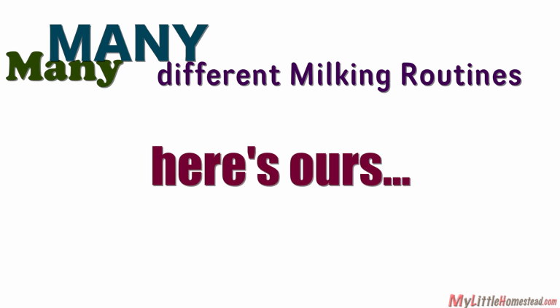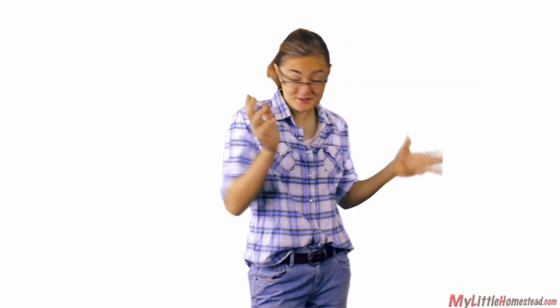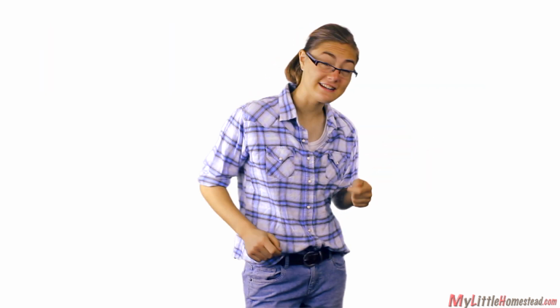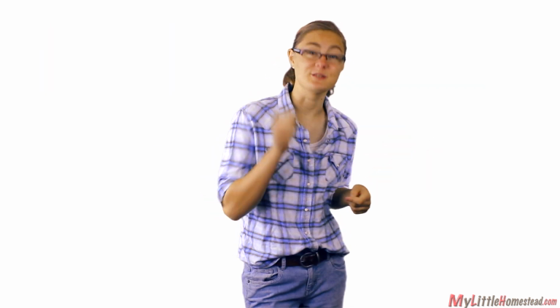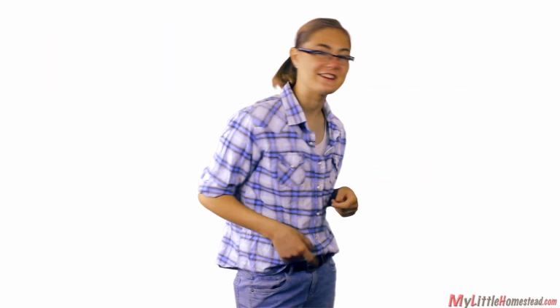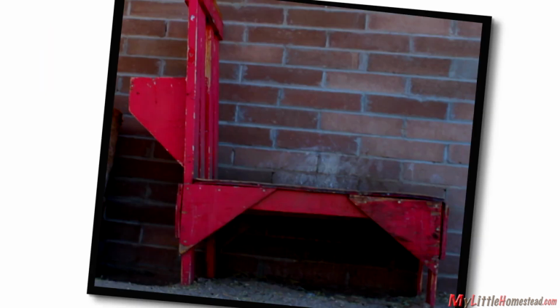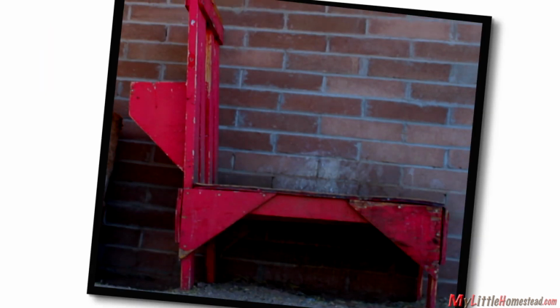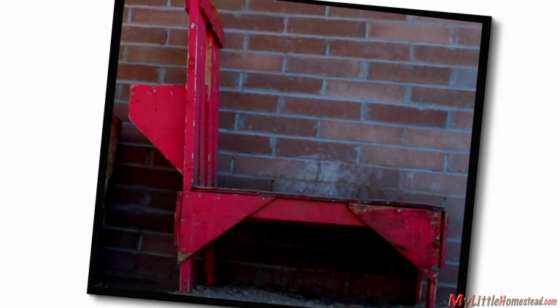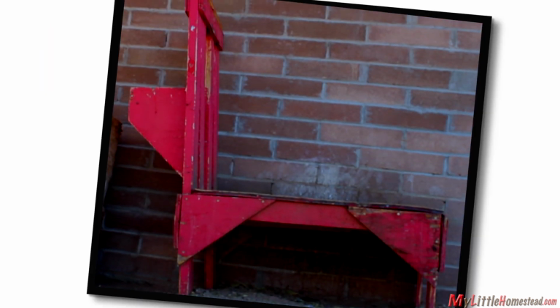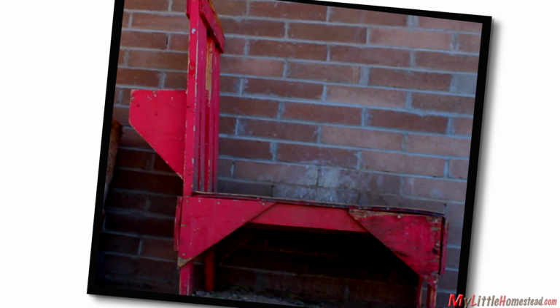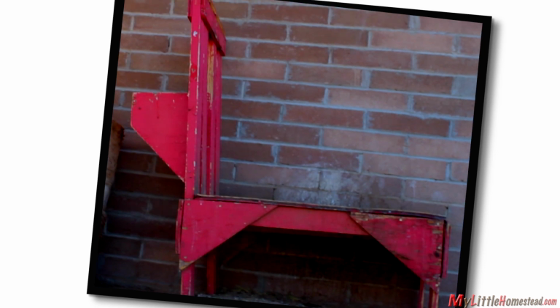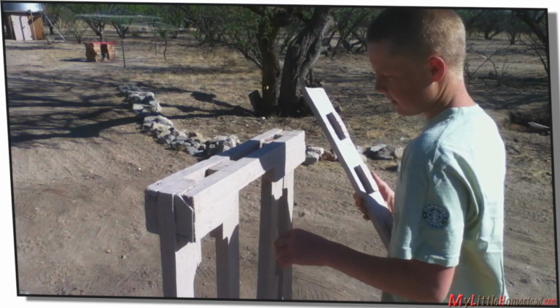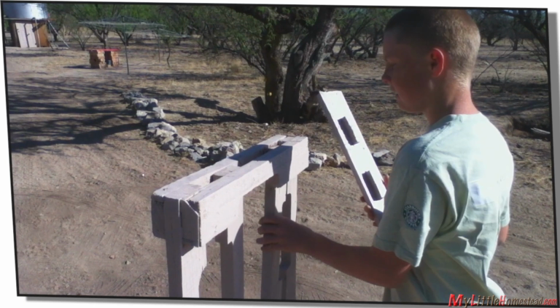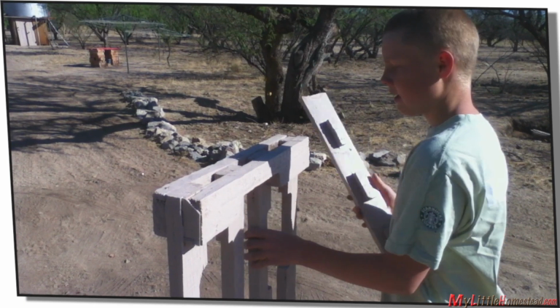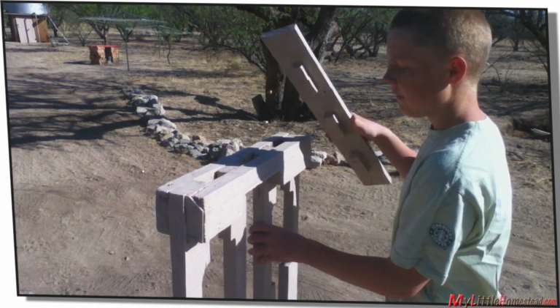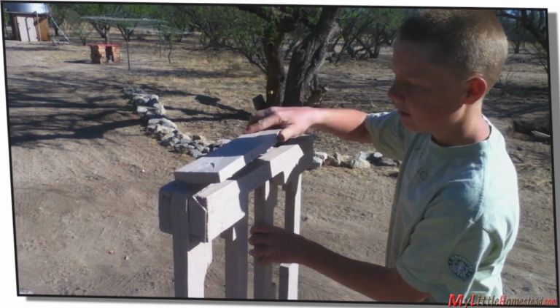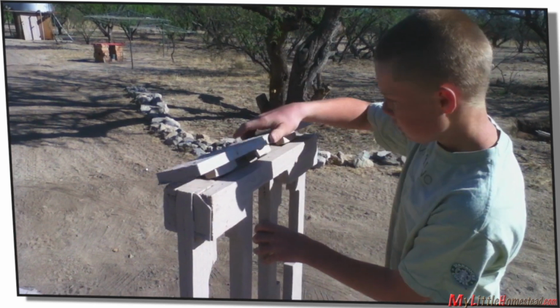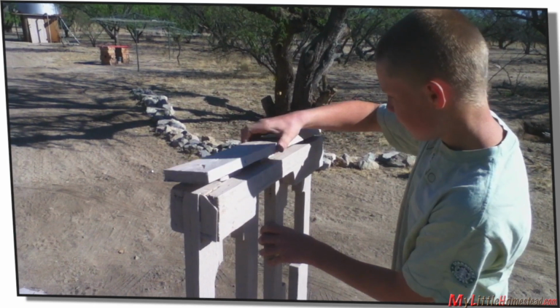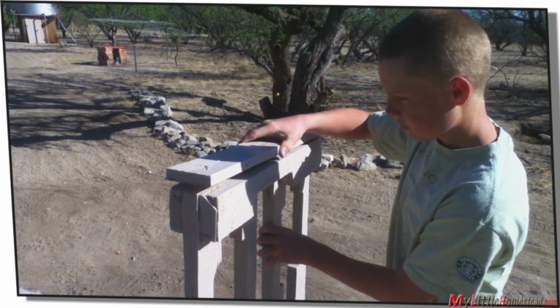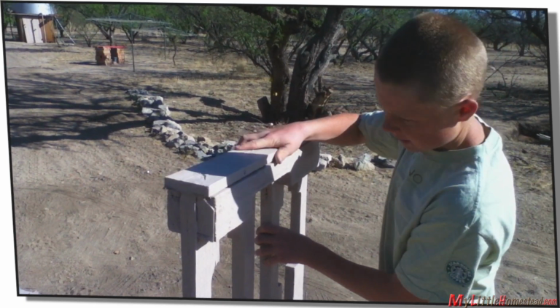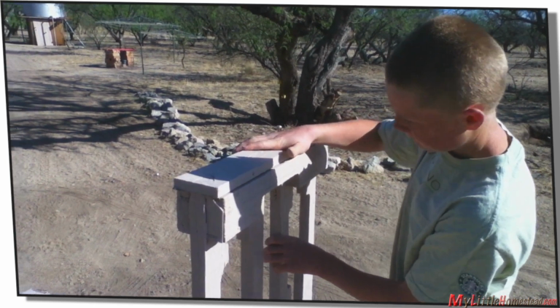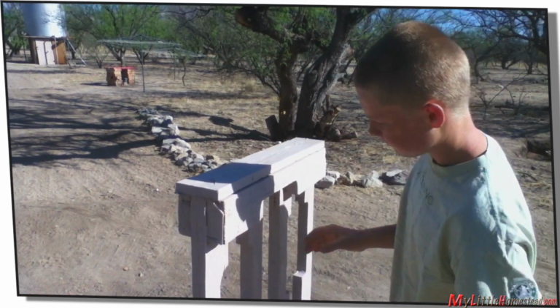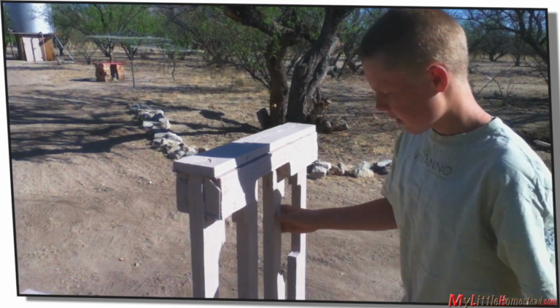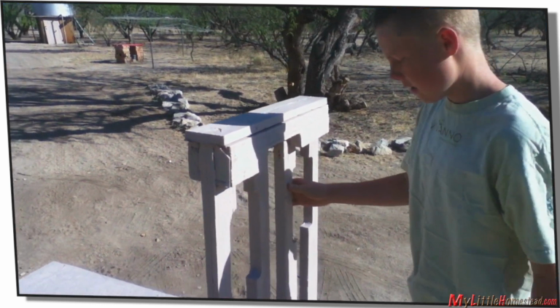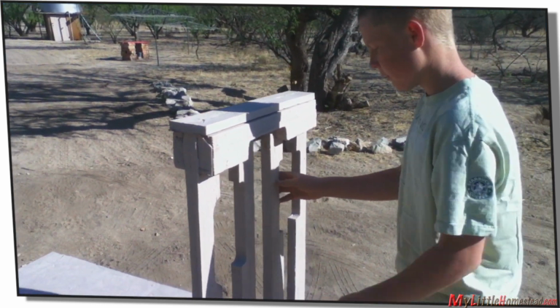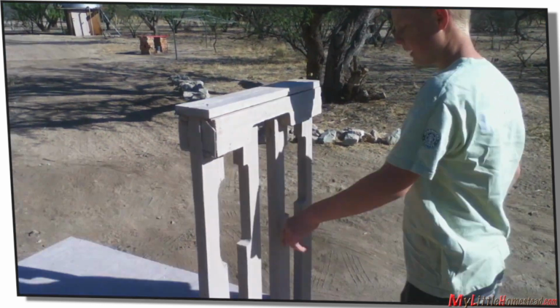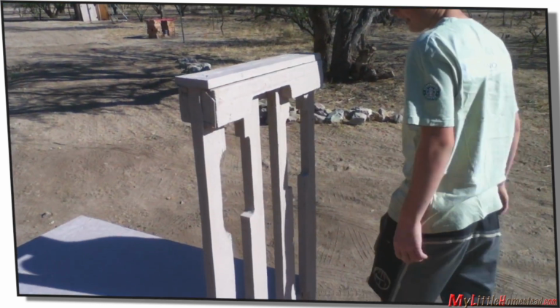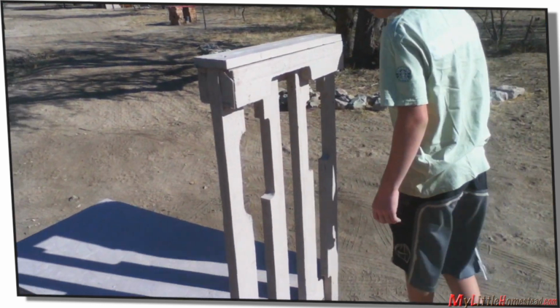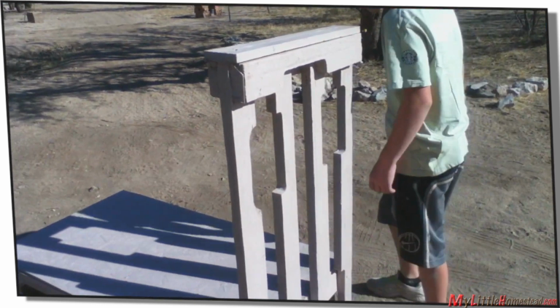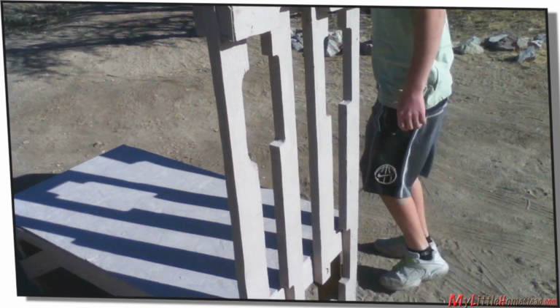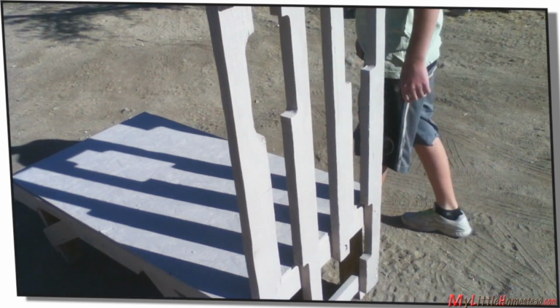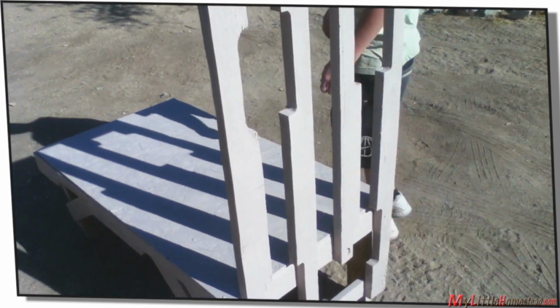The first thing we needed was a stanchion. We made our first one off of a design in a farm magazine — works great and we continue to use it today. Garen made one out of pallets for a neighbor. If you'd like to see it, you can click on the link in the description below.